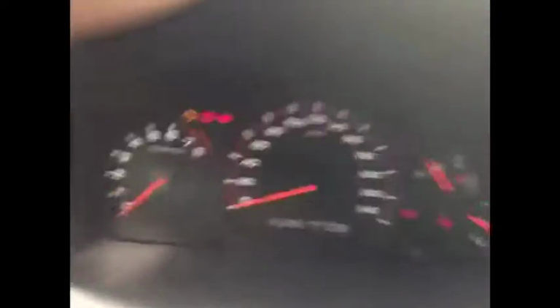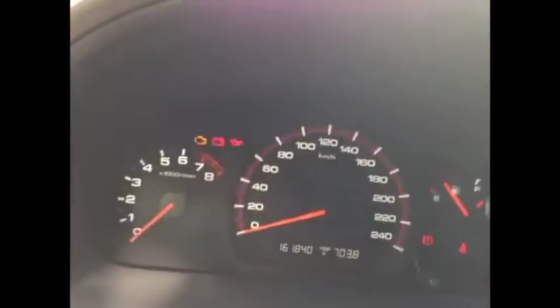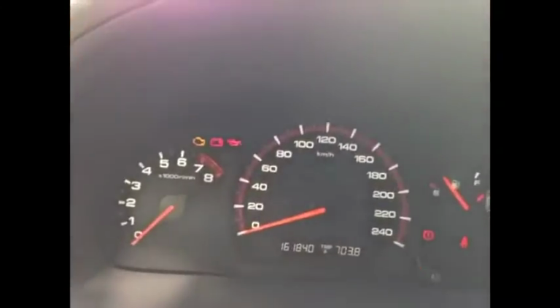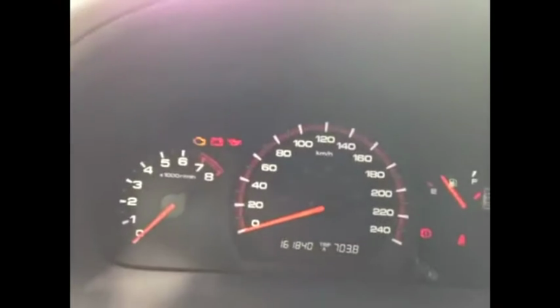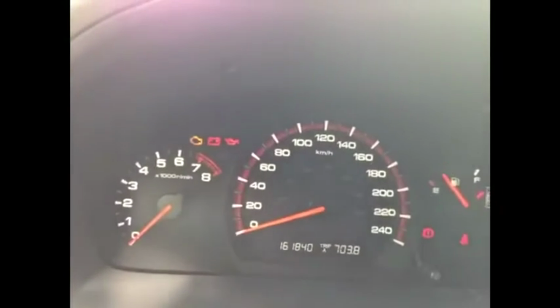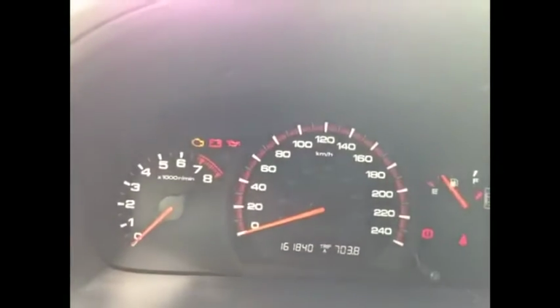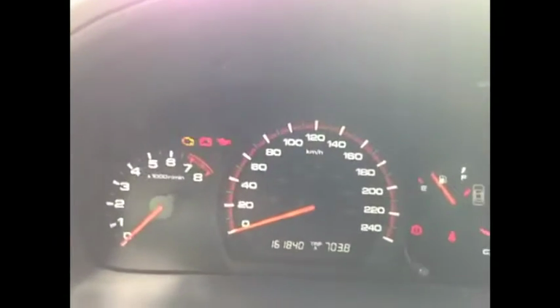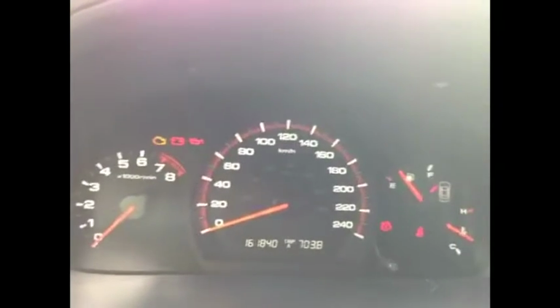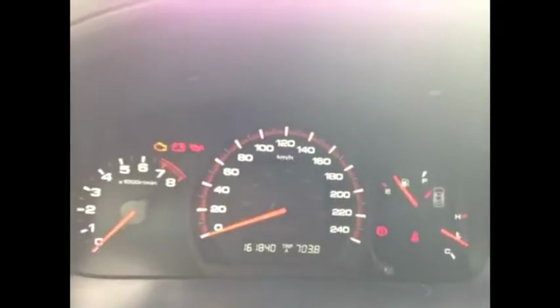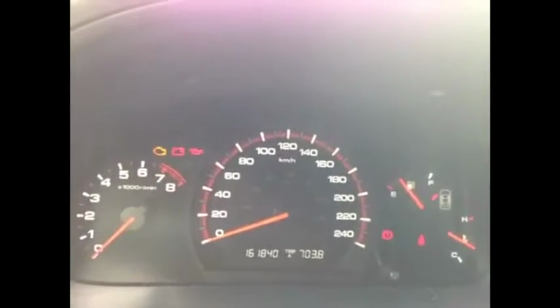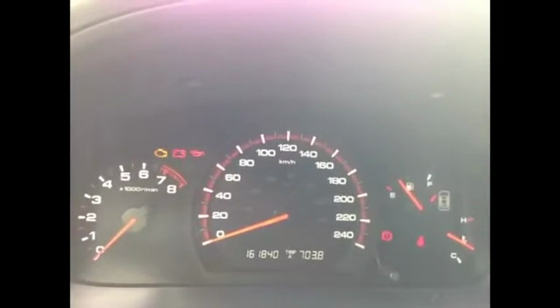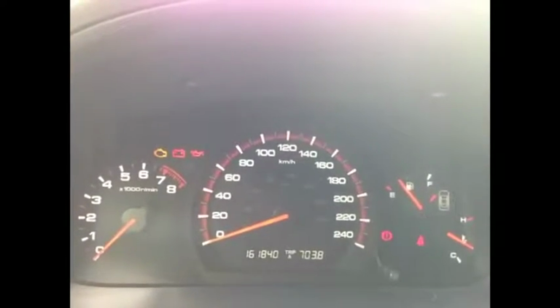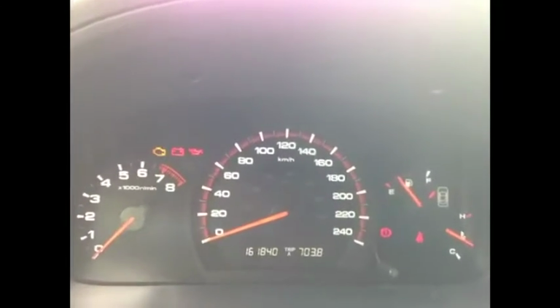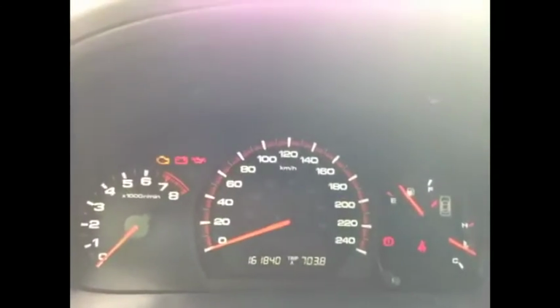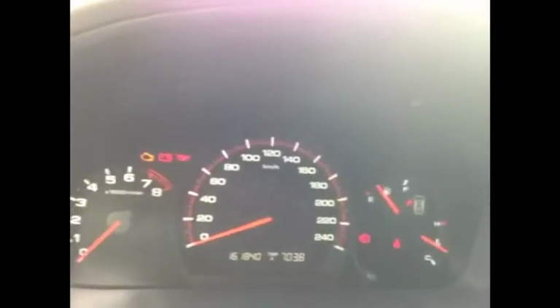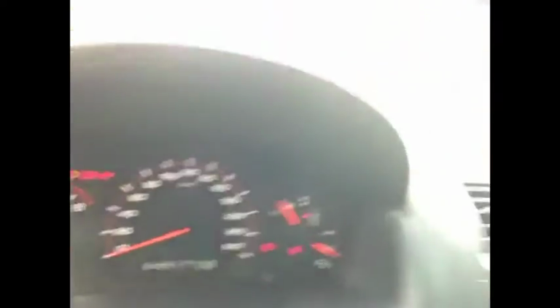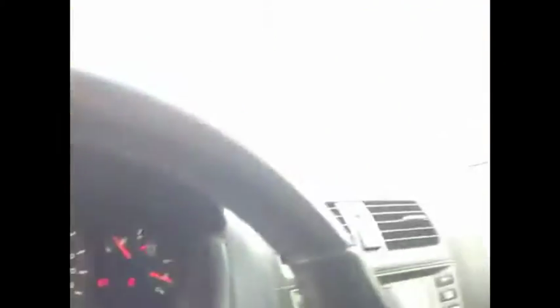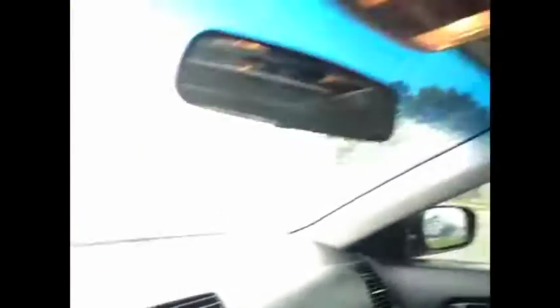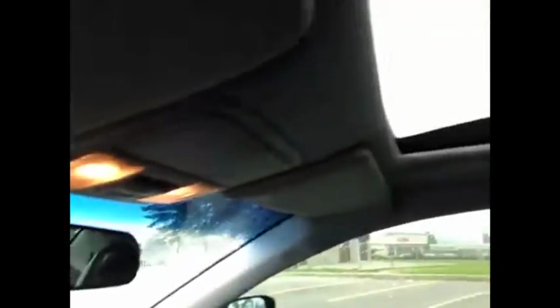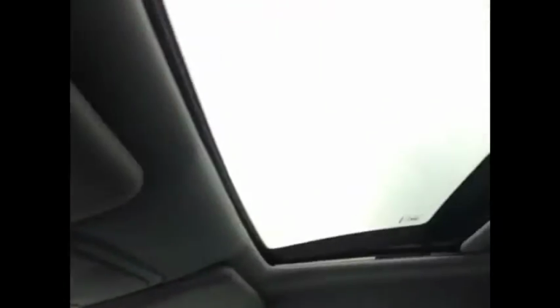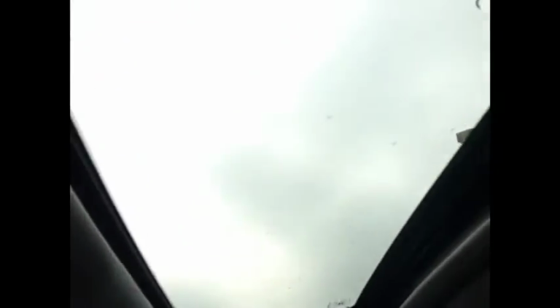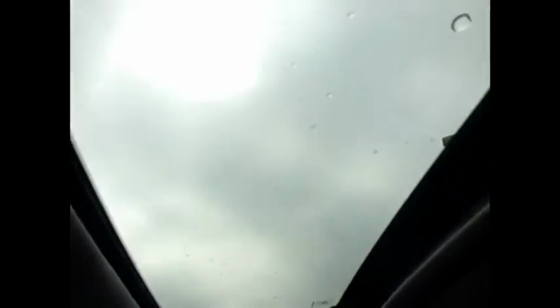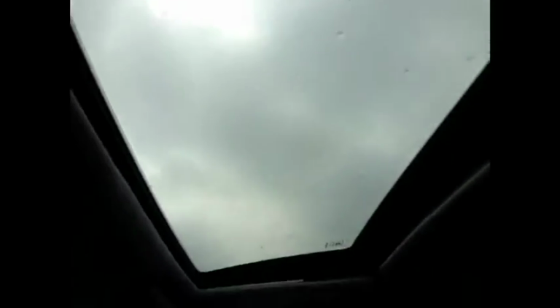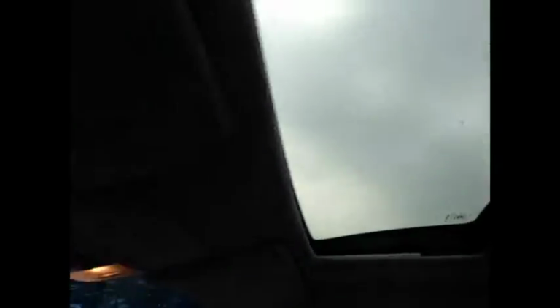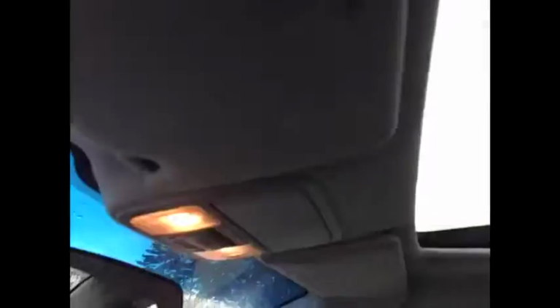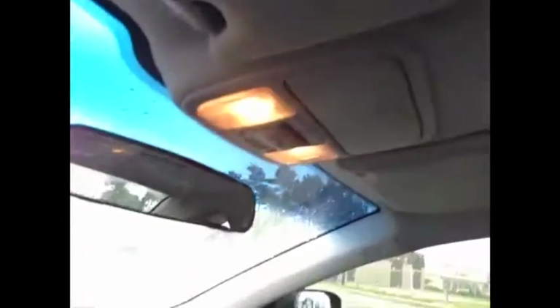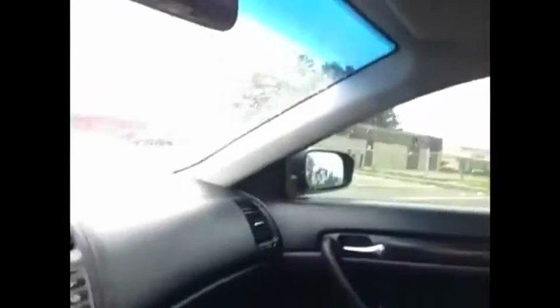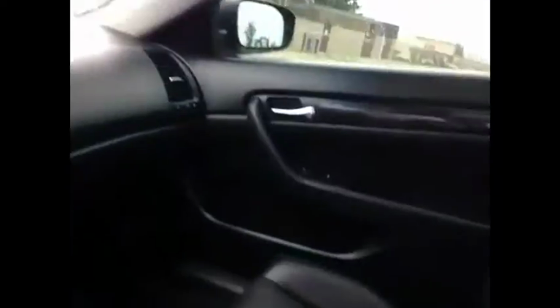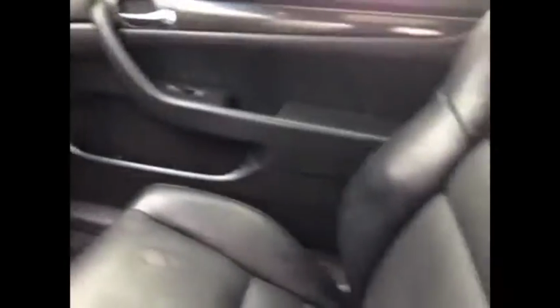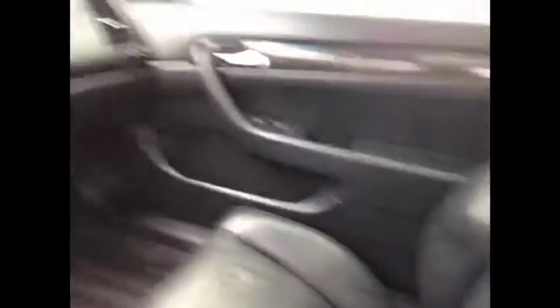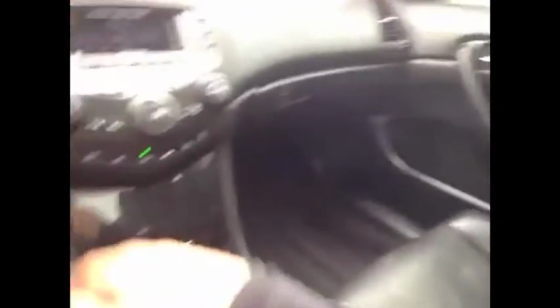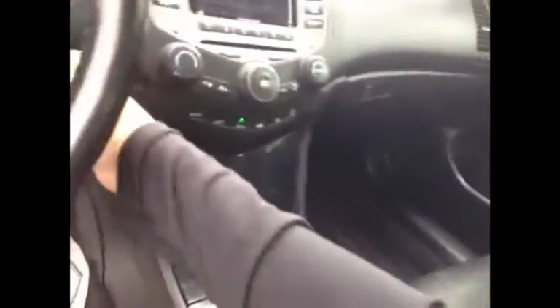It's got 161,000 original kilometers. It doesn't drive like it at all — it drives like a brand new car. It's got a beautiful sunroof up here, beautifully clean interior, lots of features.